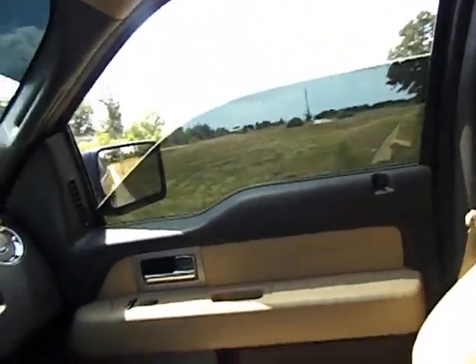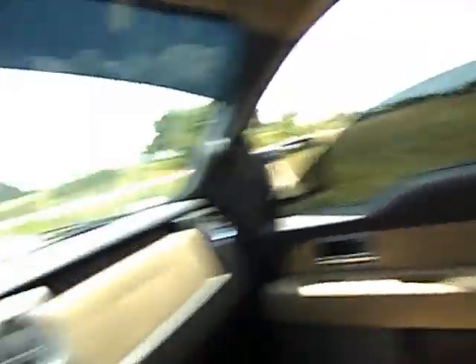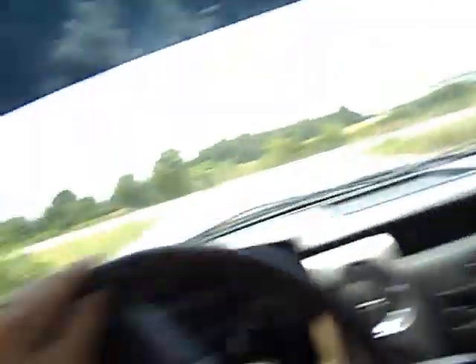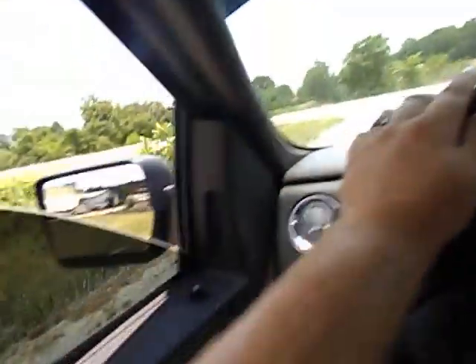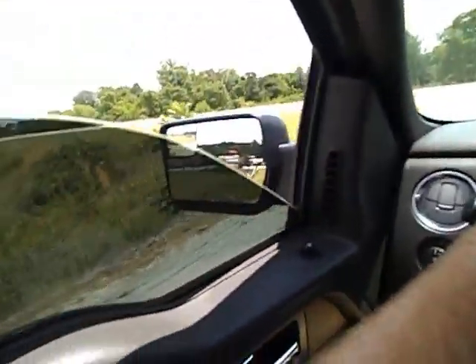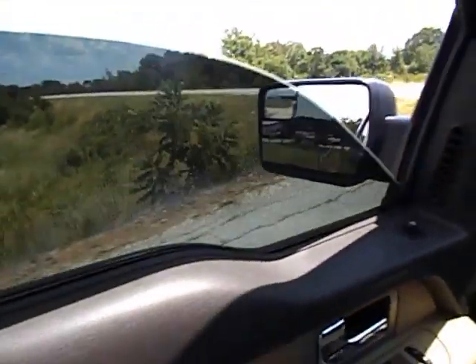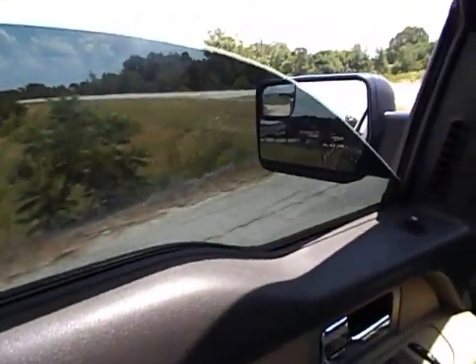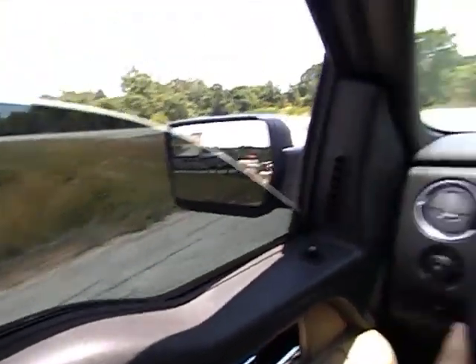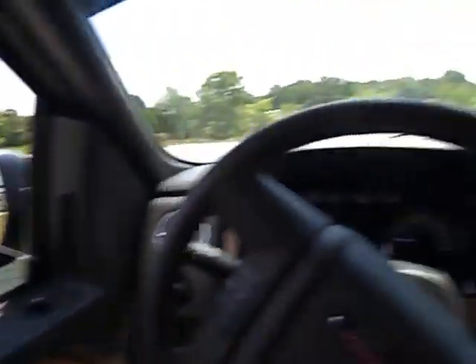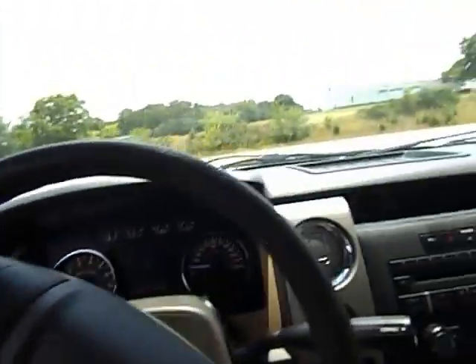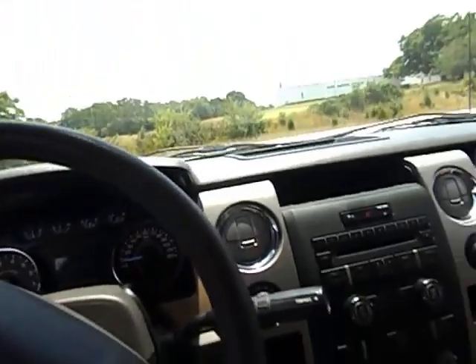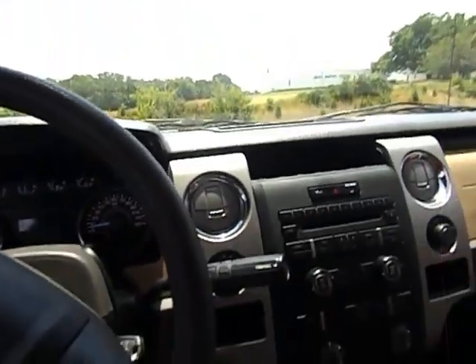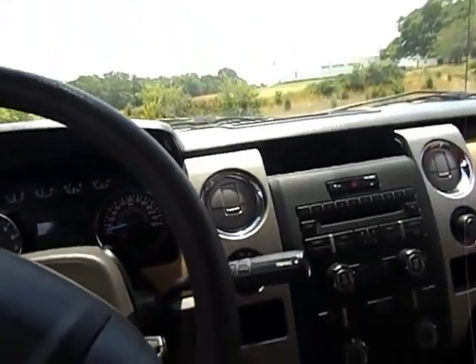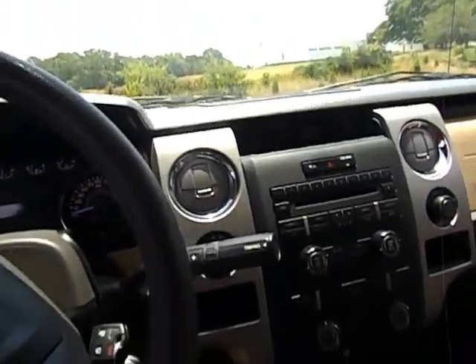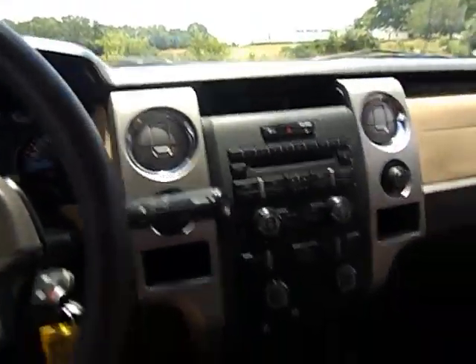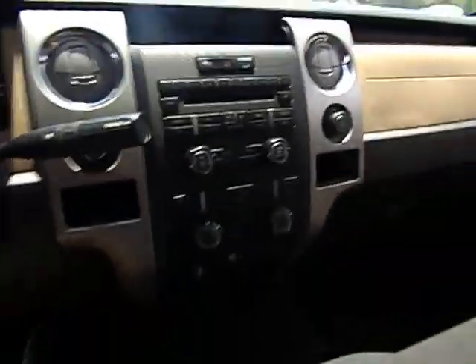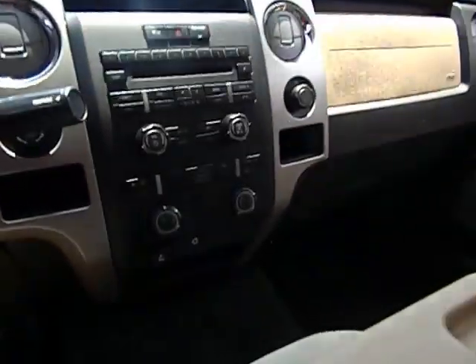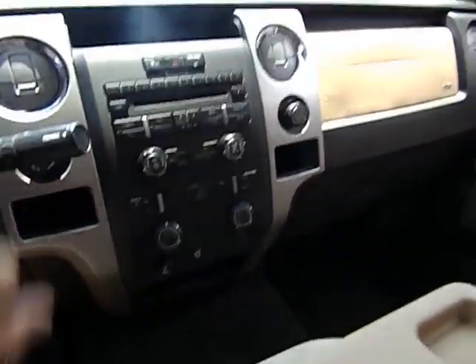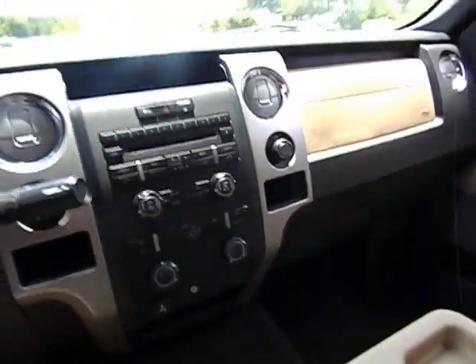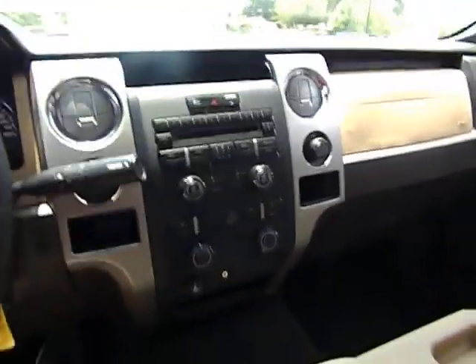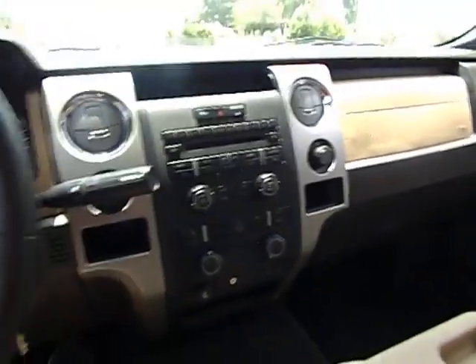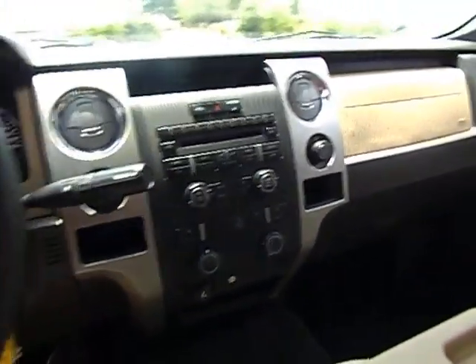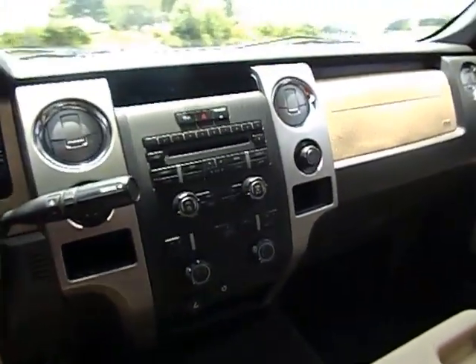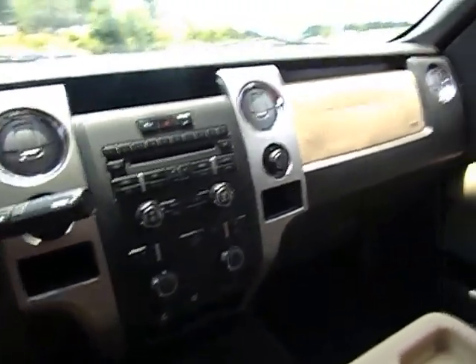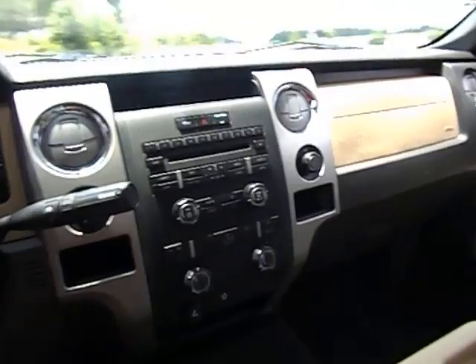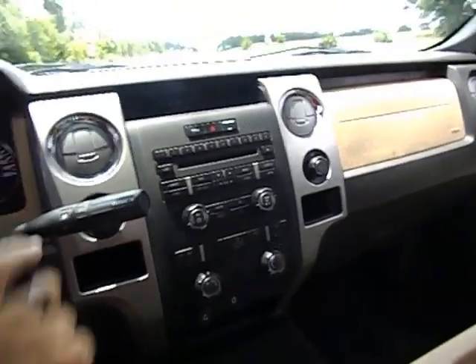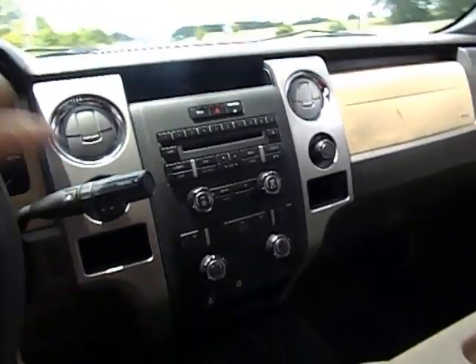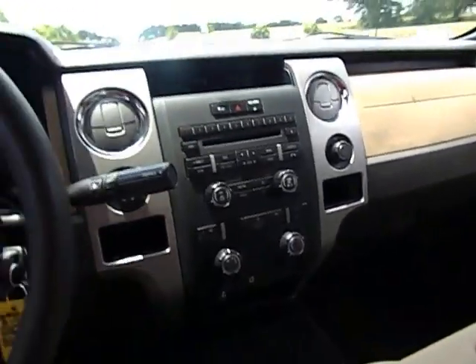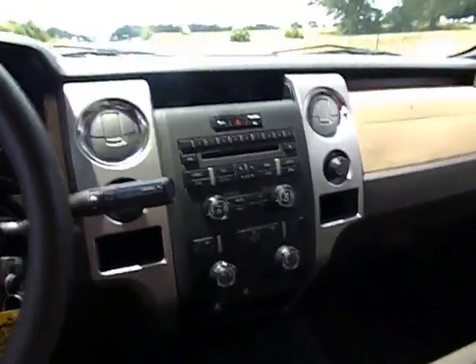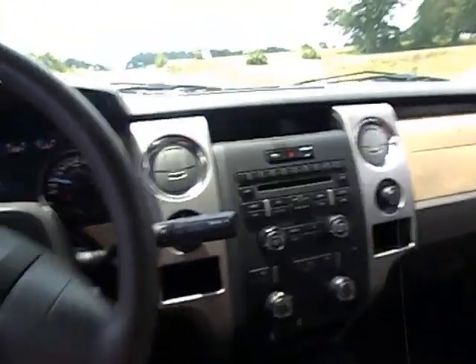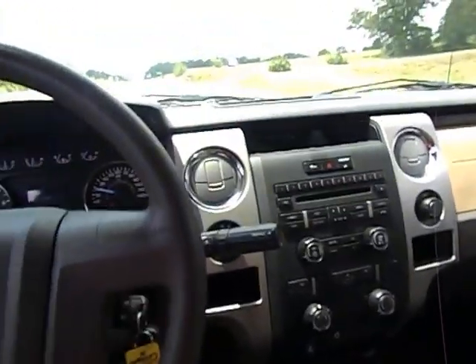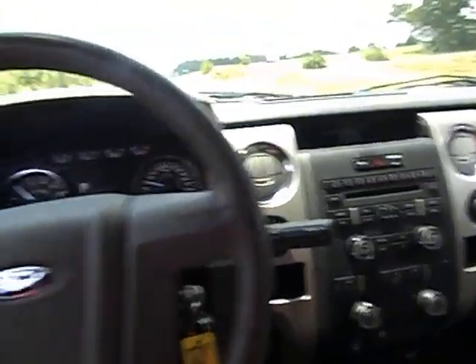All the windows work. This truck is a non-smoker — the cigarette lighter has never been used and there are no burns anywhere.